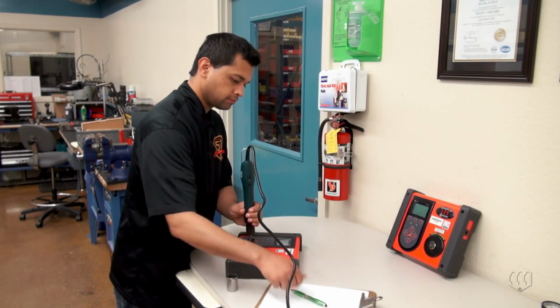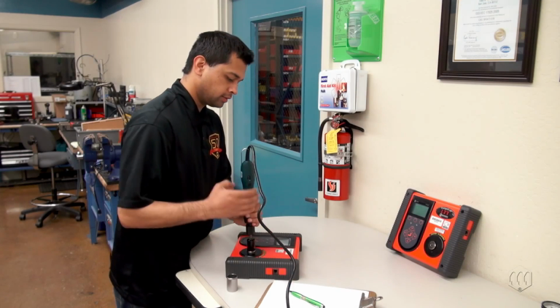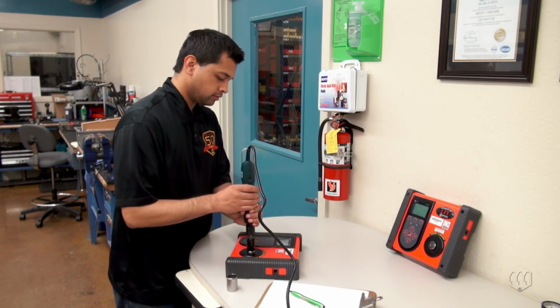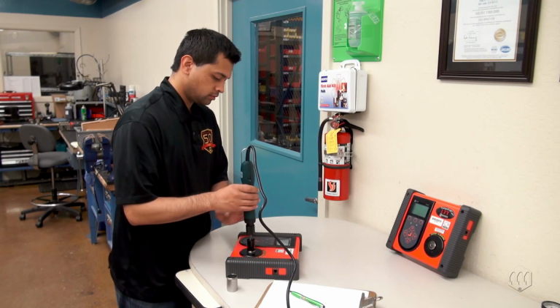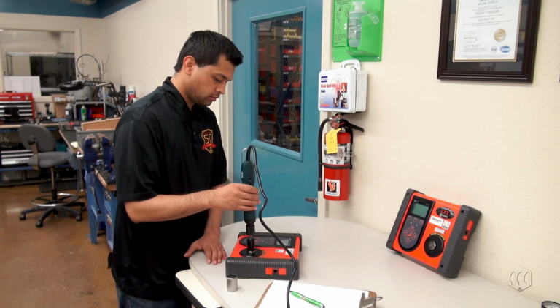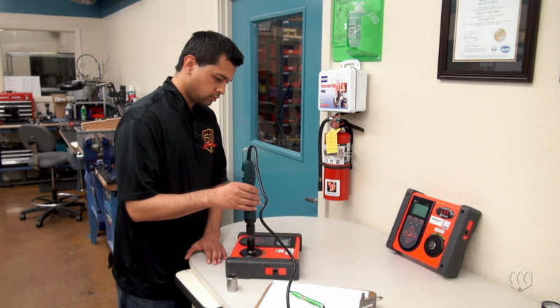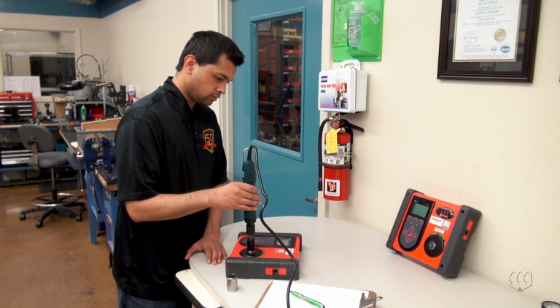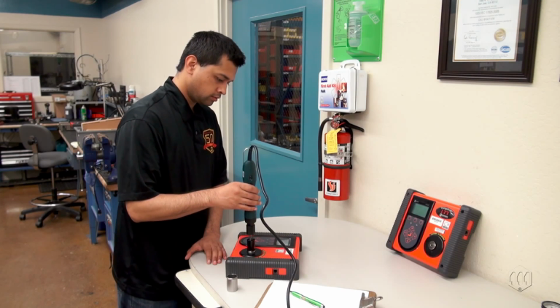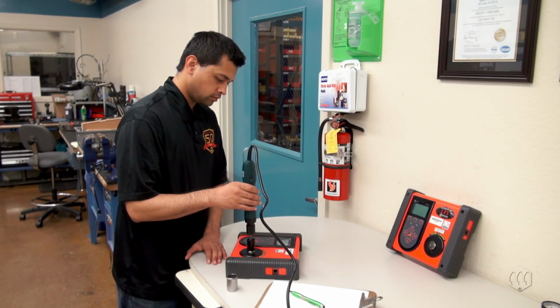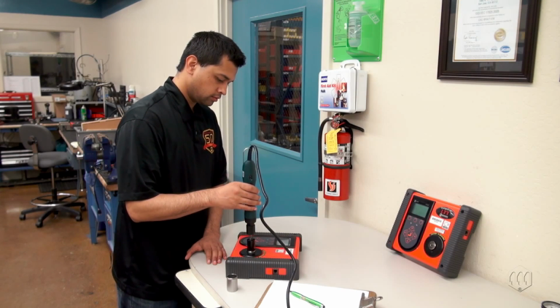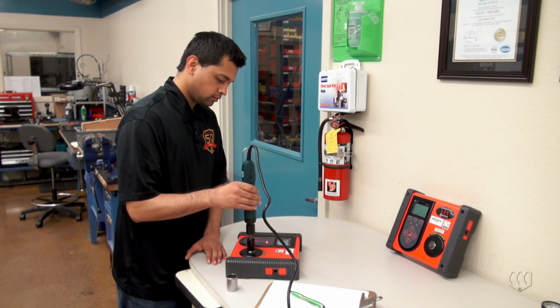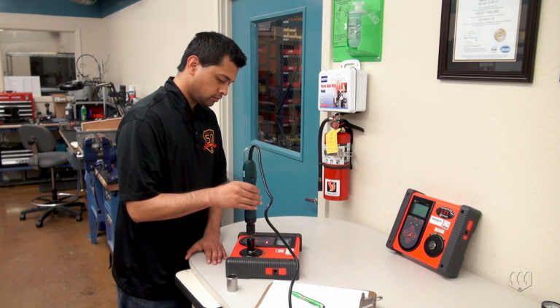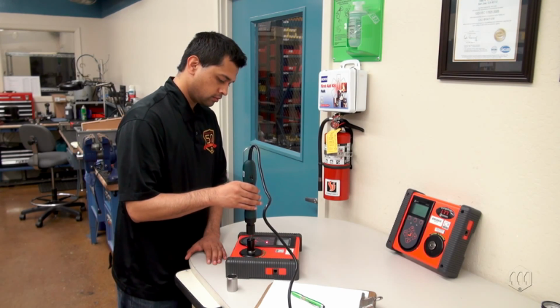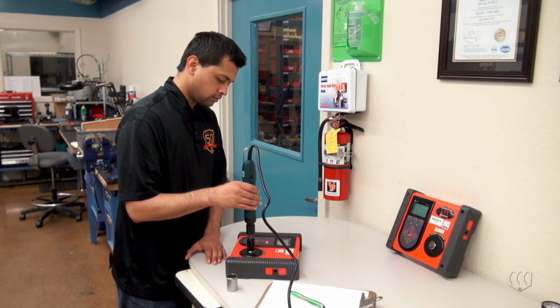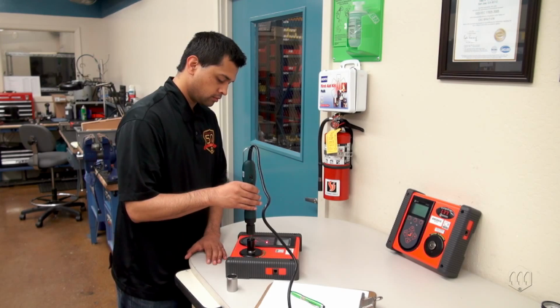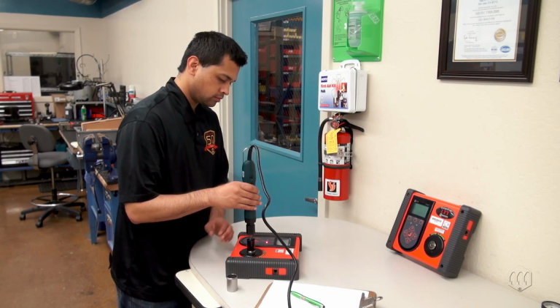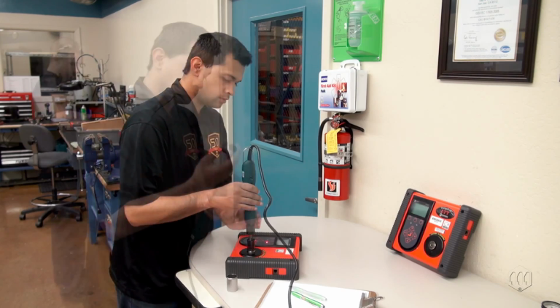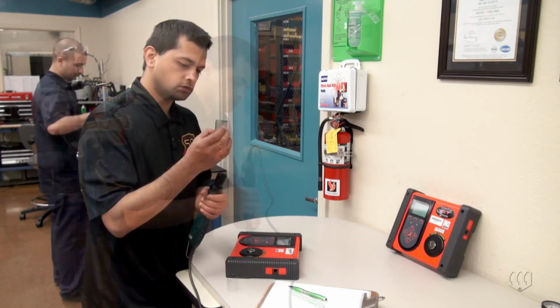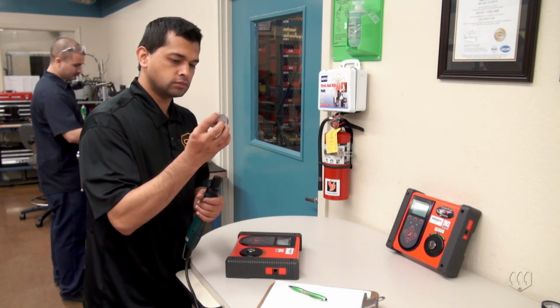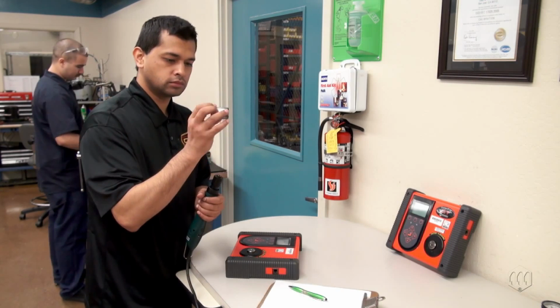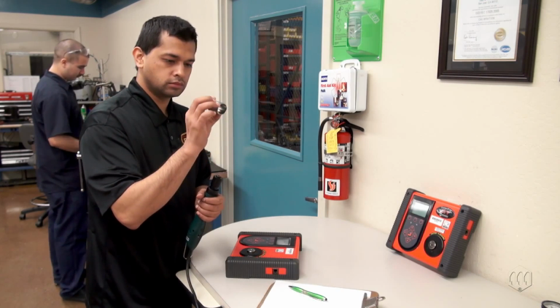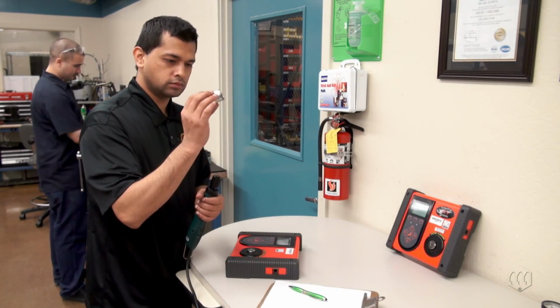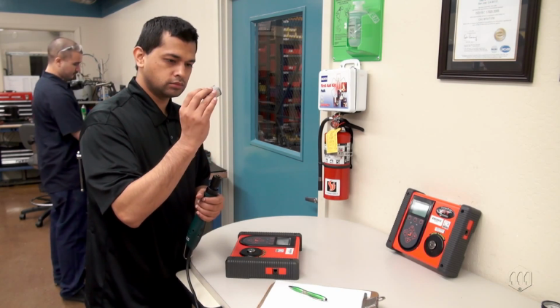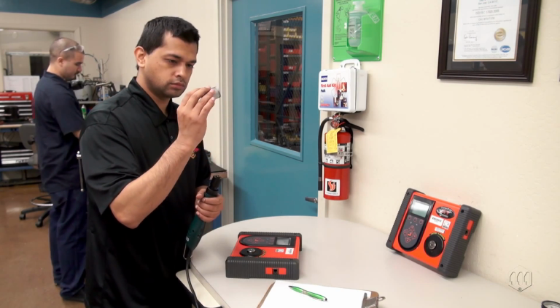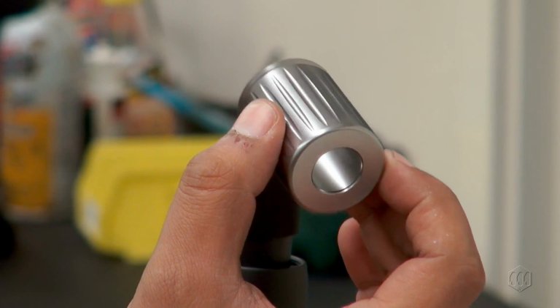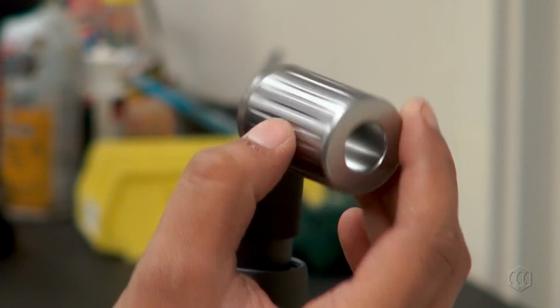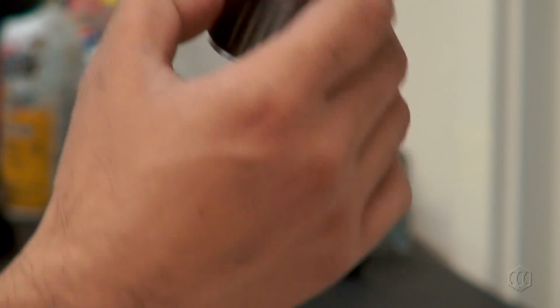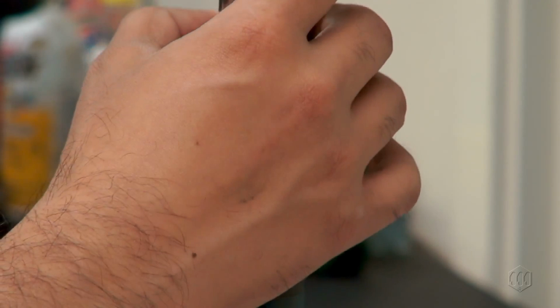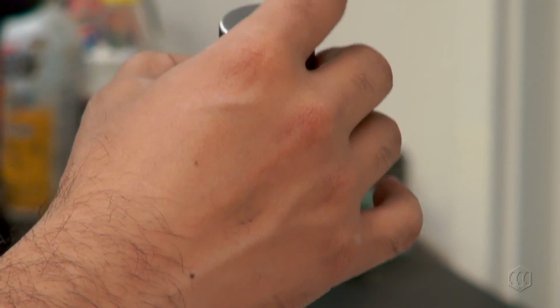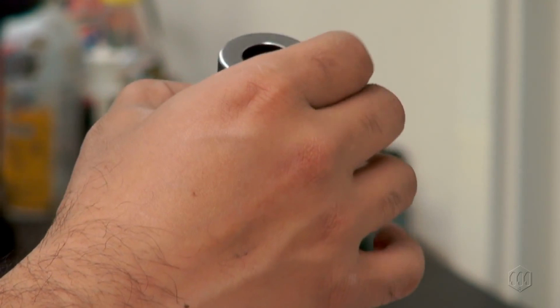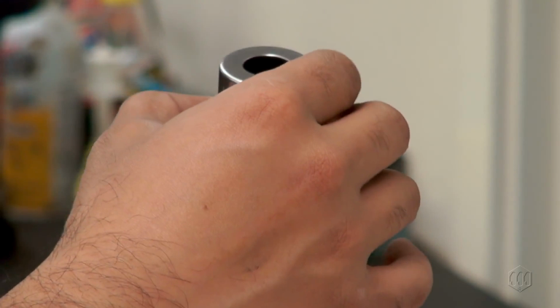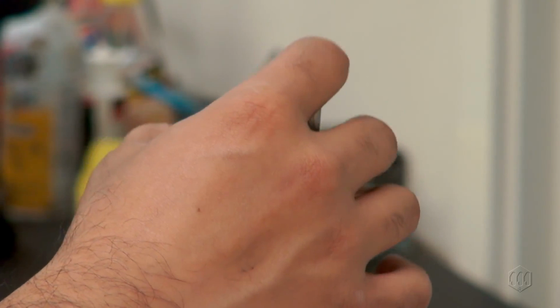Use a torque tester and rundown adapter to verify the tool setting. Use a torque cover to prevent tampering once the setting is made.